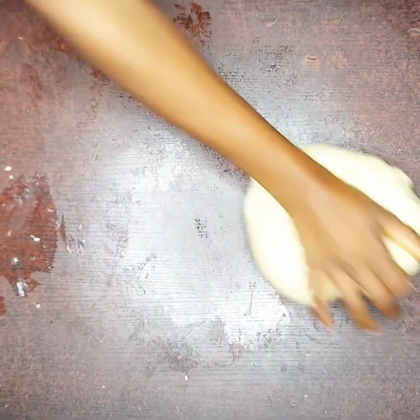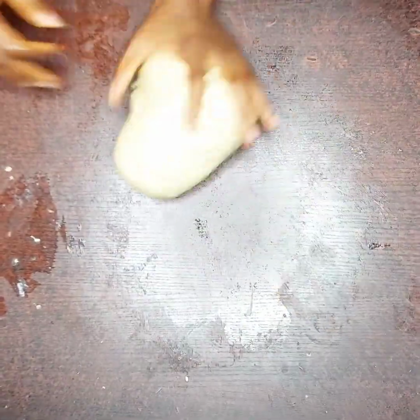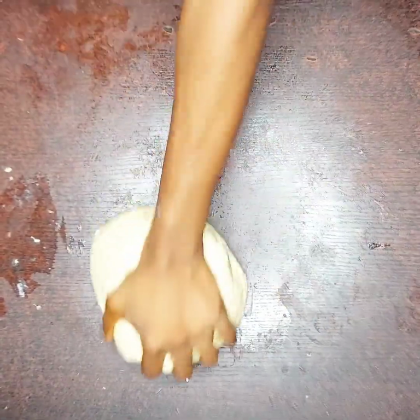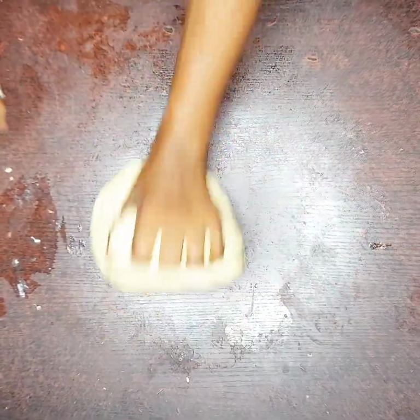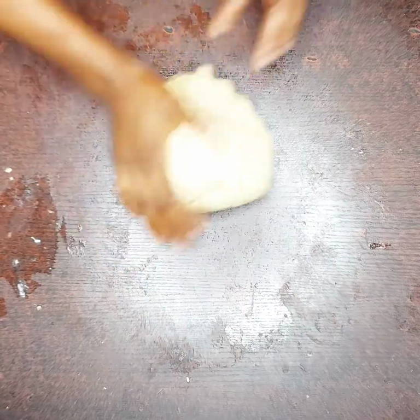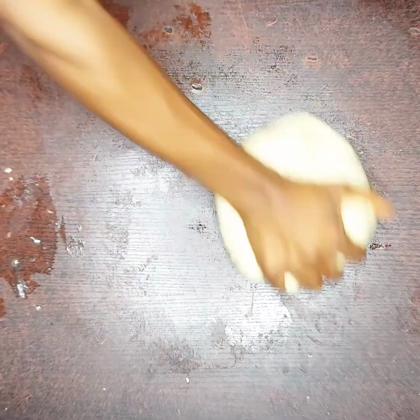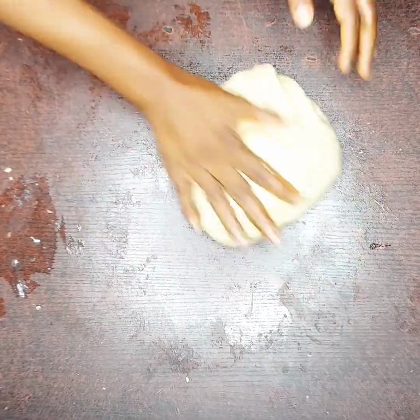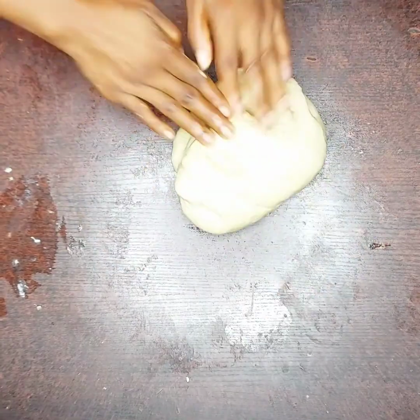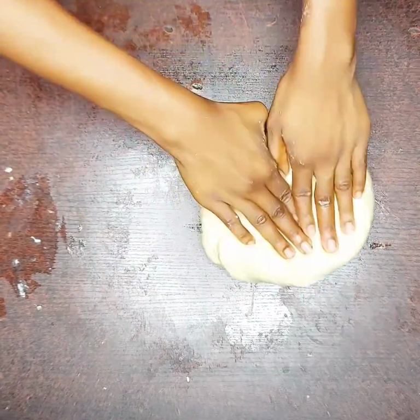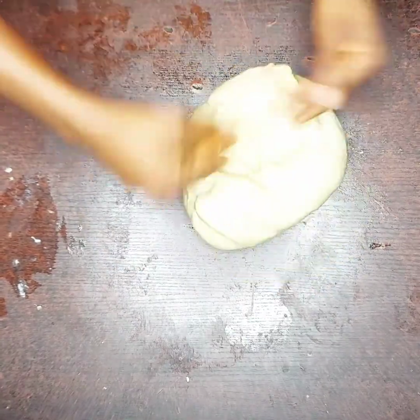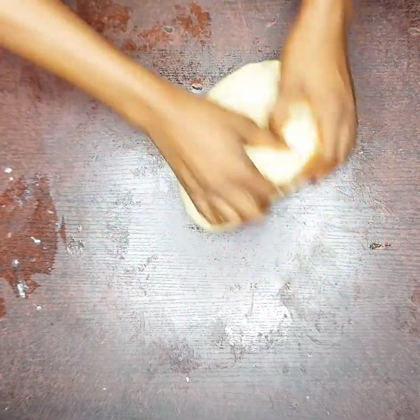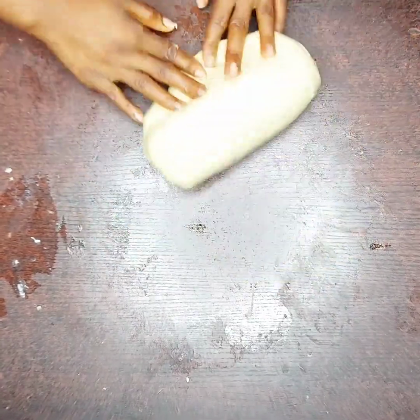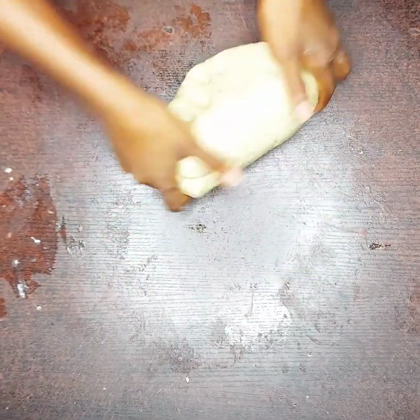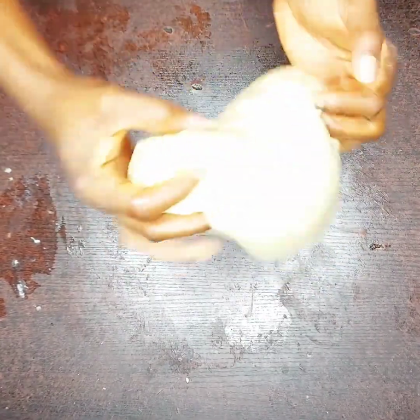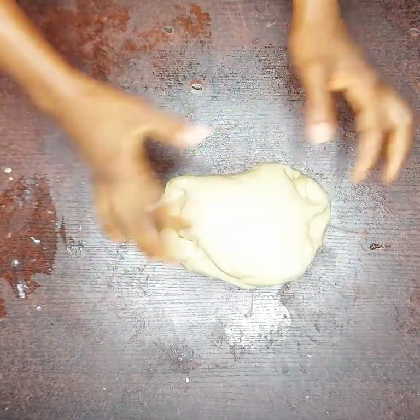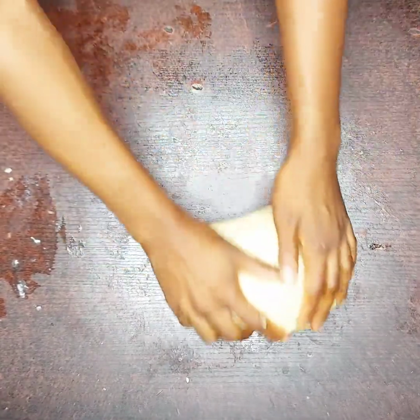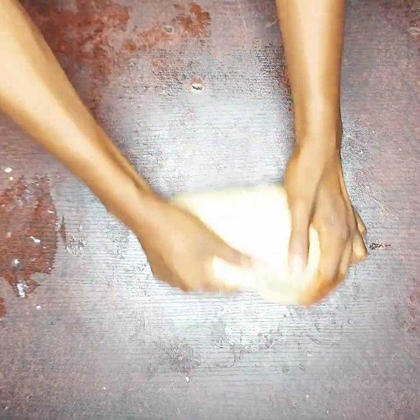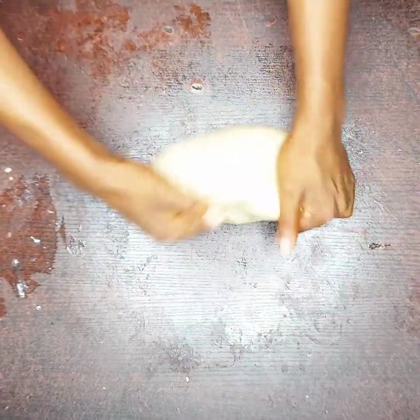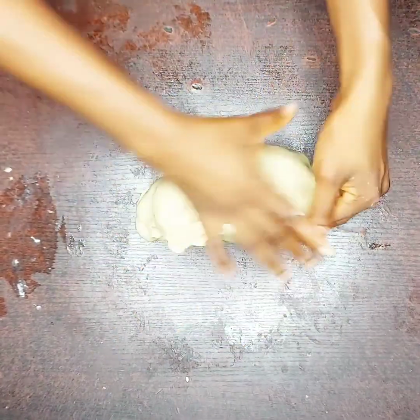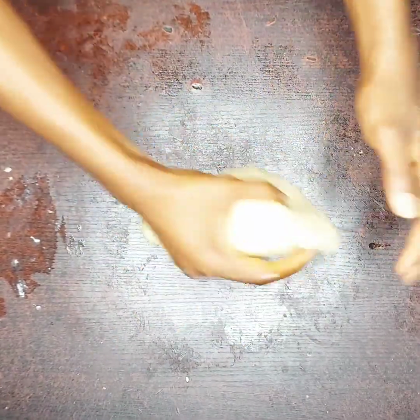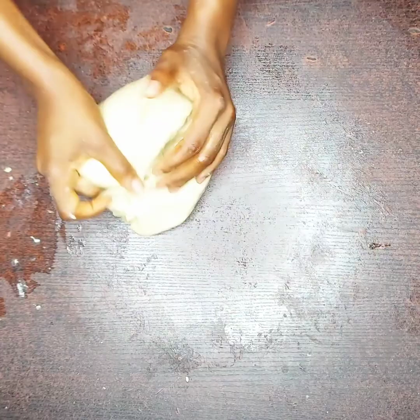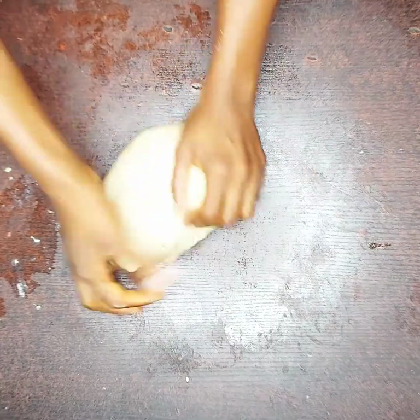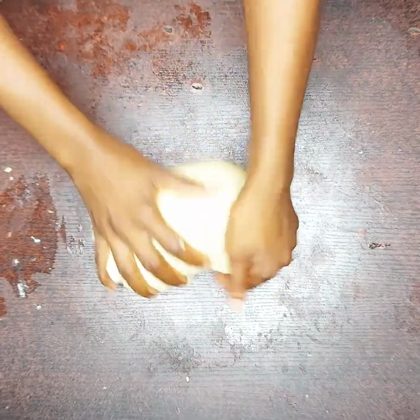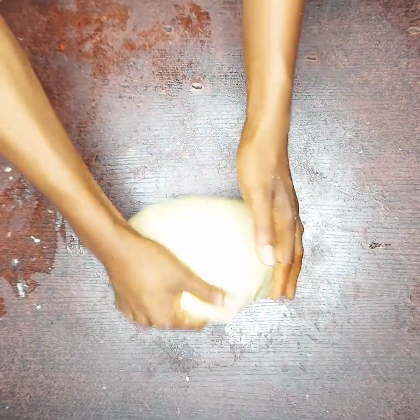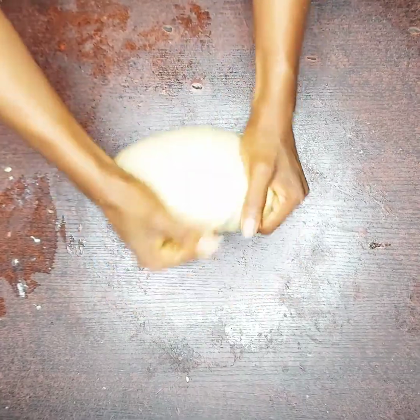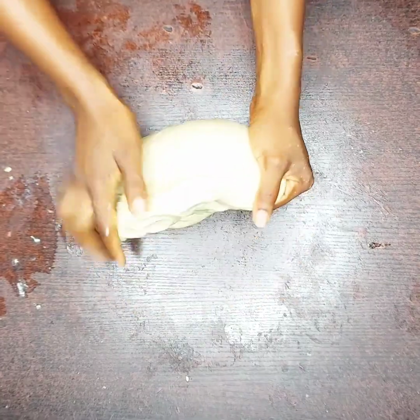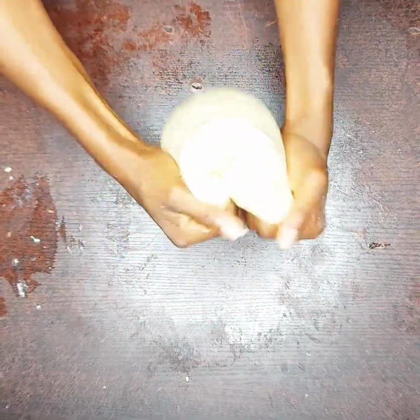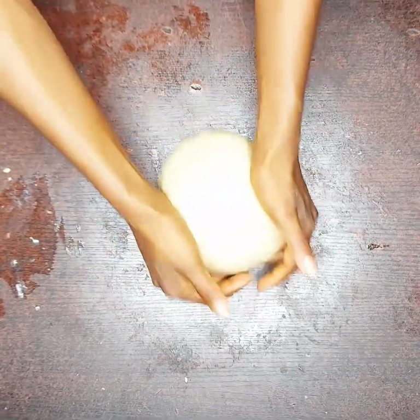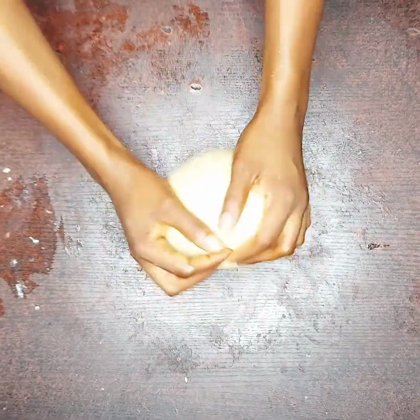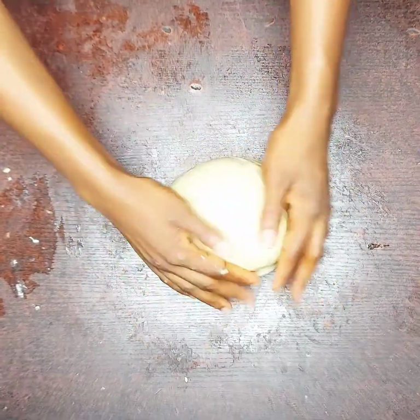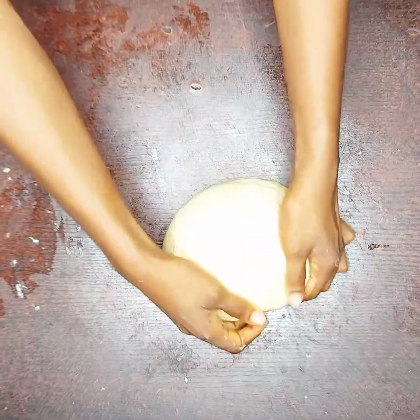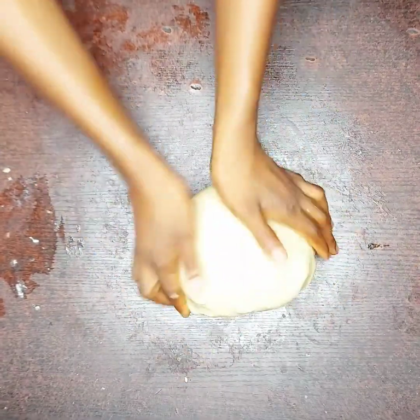As you can see, it's all coming together now. The dough is already soft and stretchy, exactly what I was talking about. Now mold it into a ball shape.